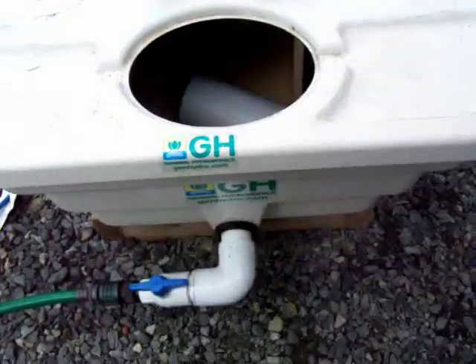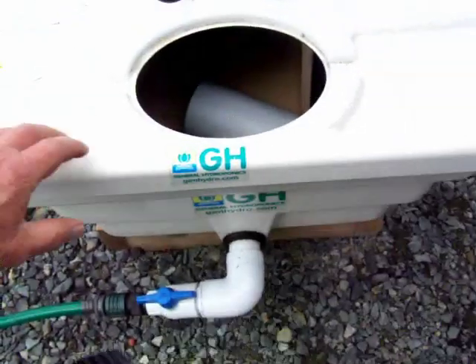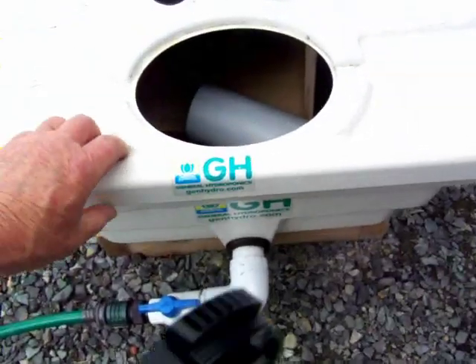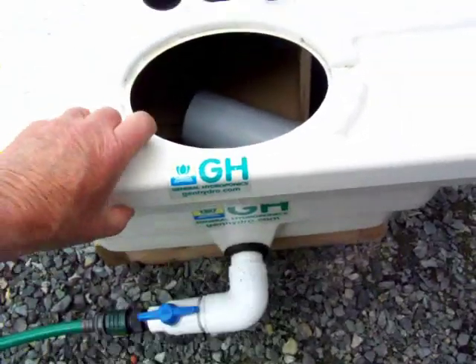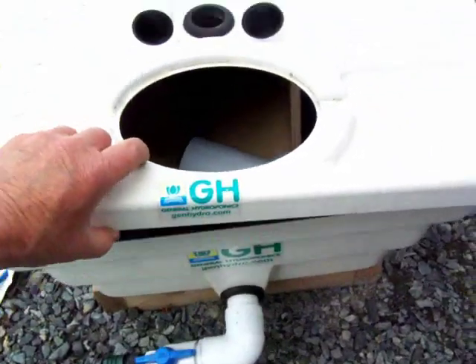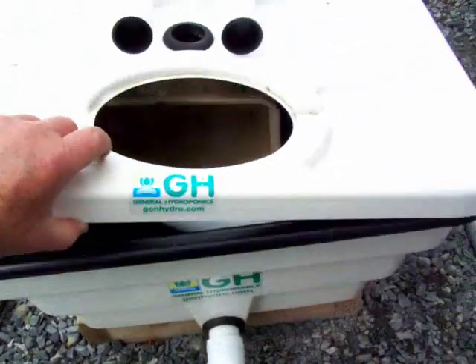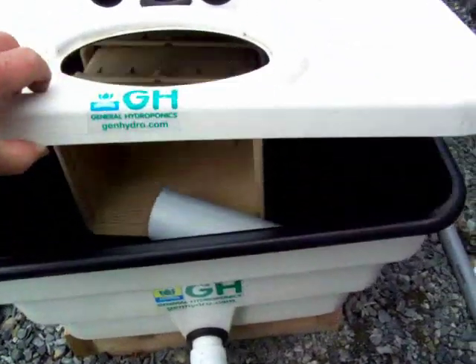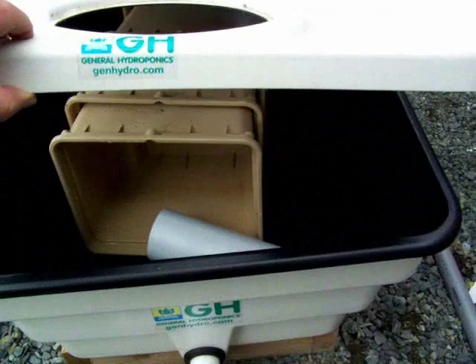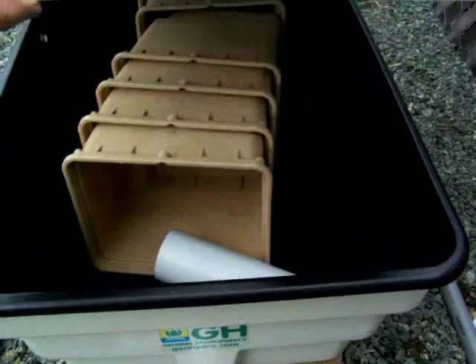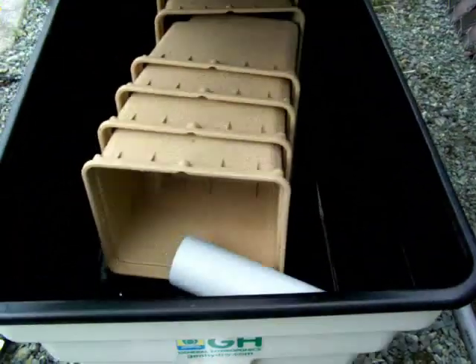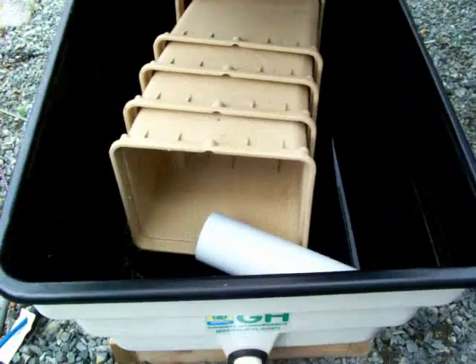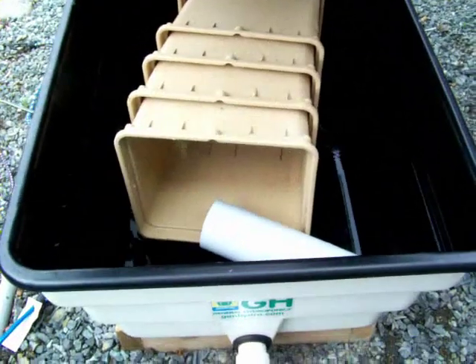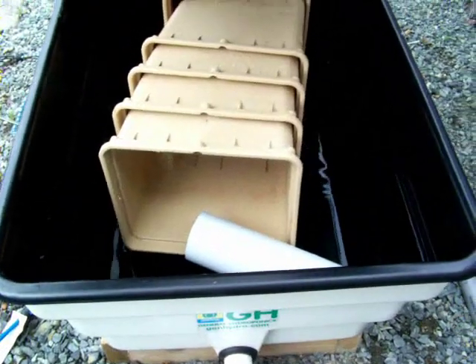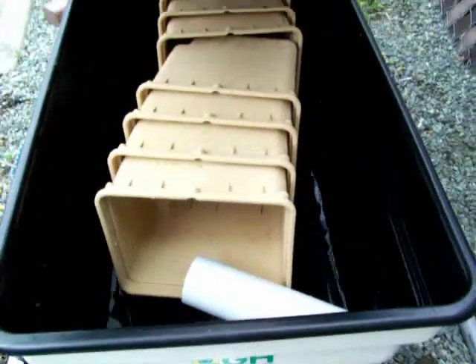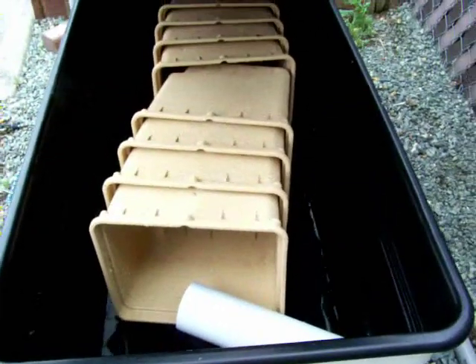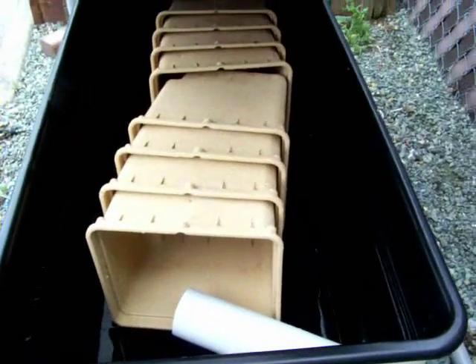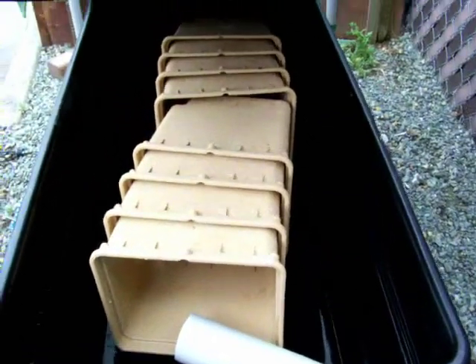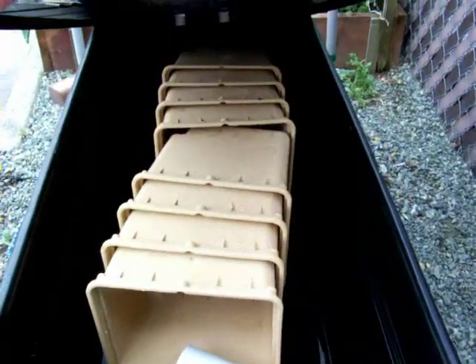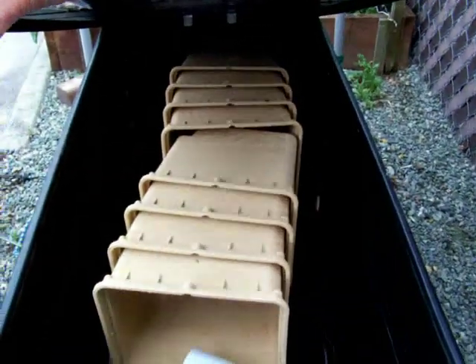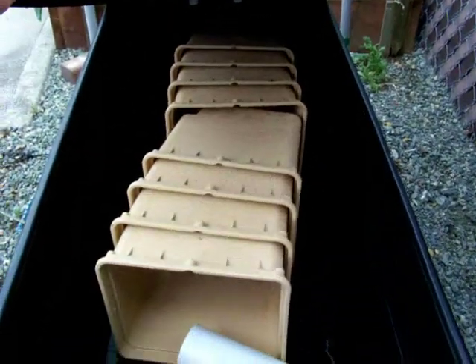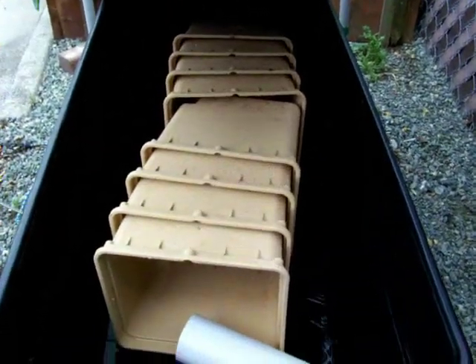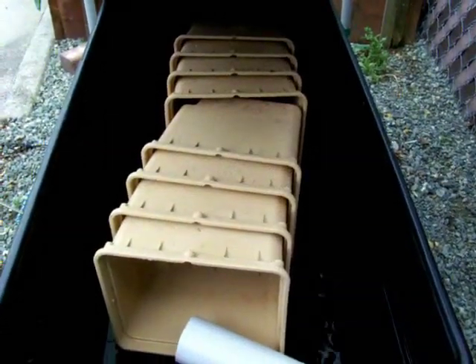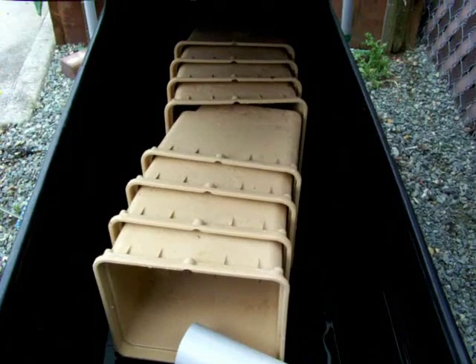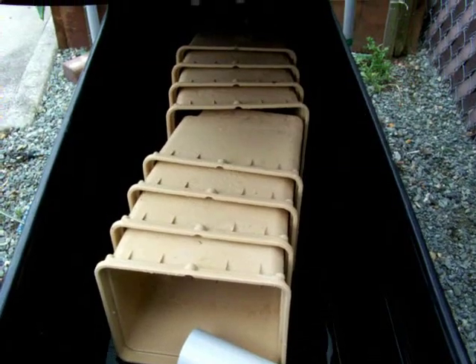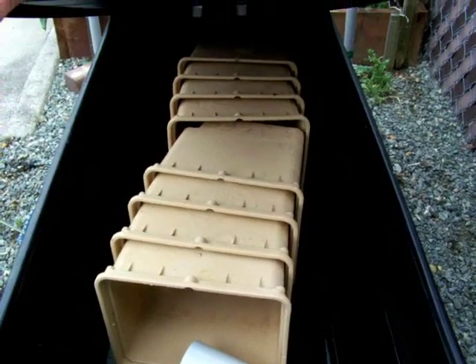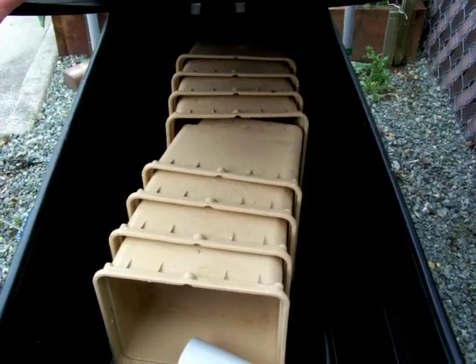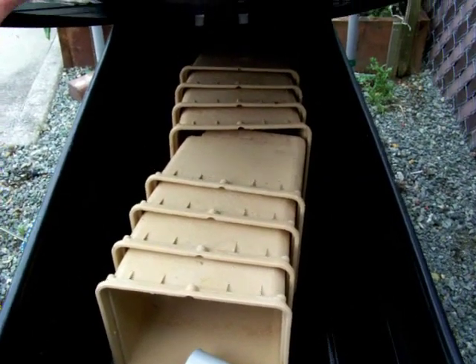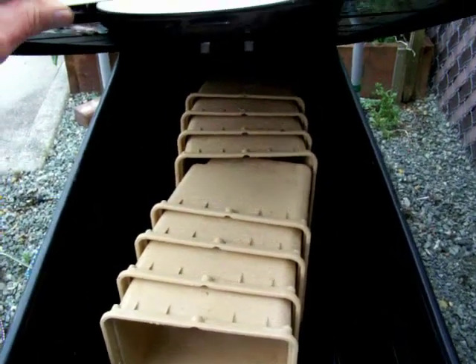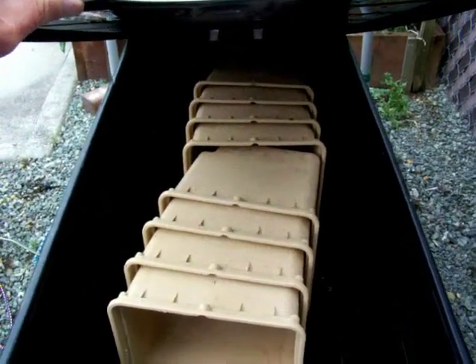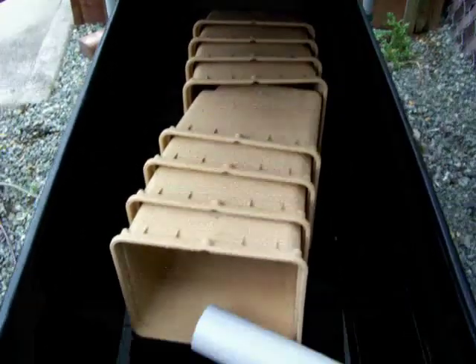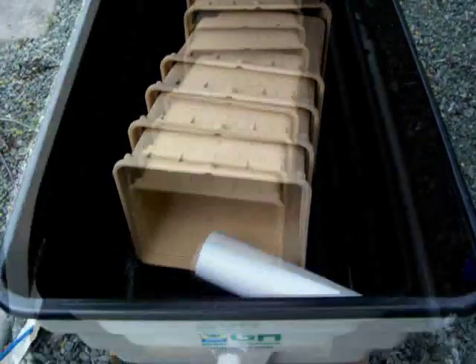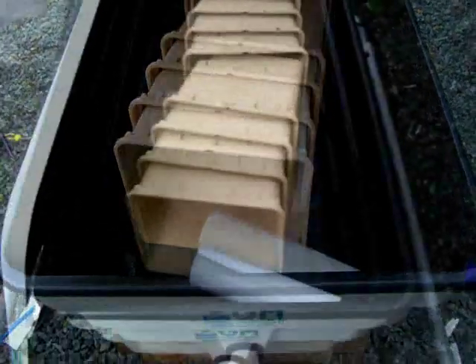We've stored all the pots and the center support for the top inside. As you can see there's 8 pots. There's a lot of peppers in this planting.